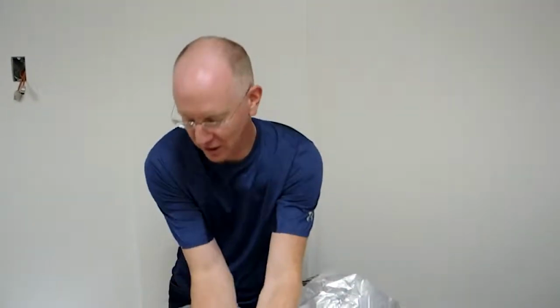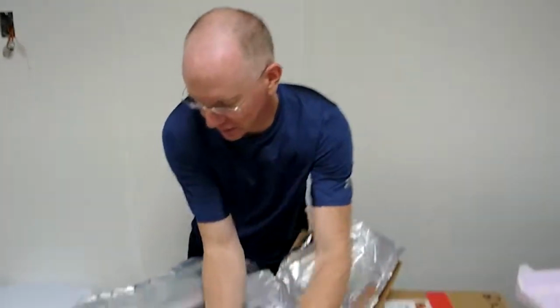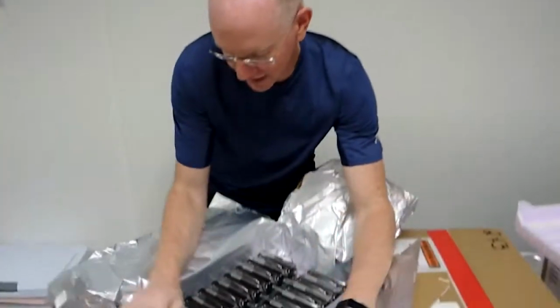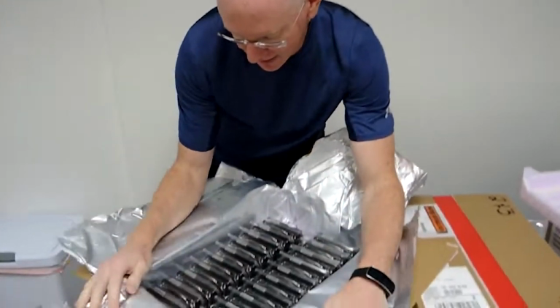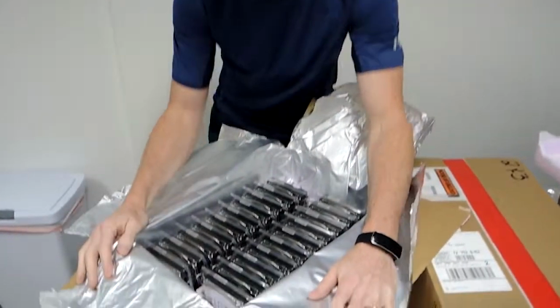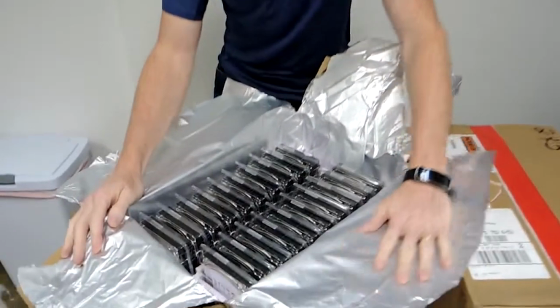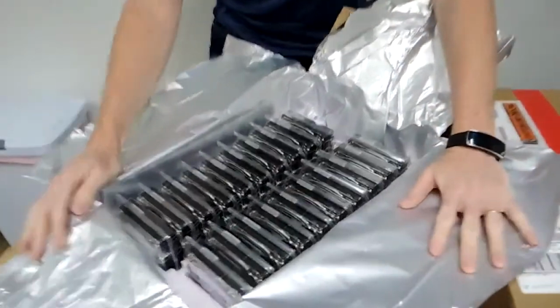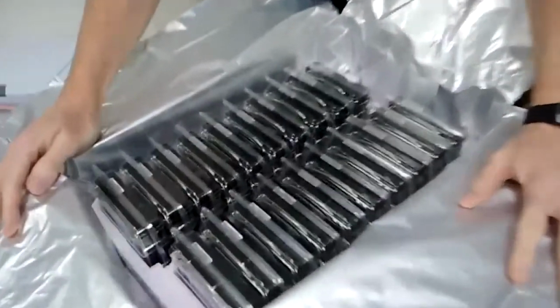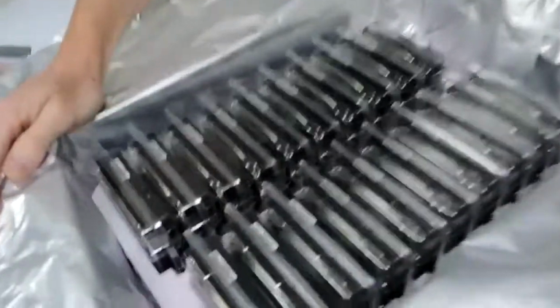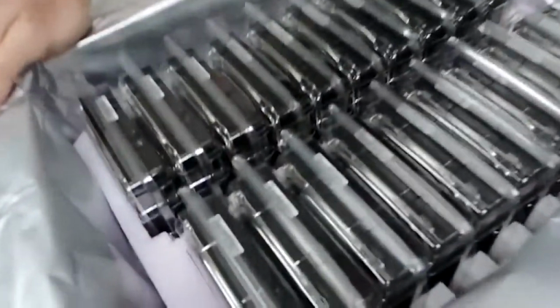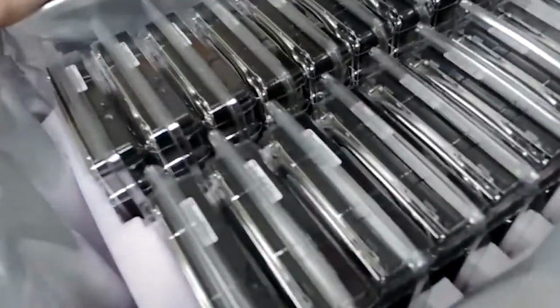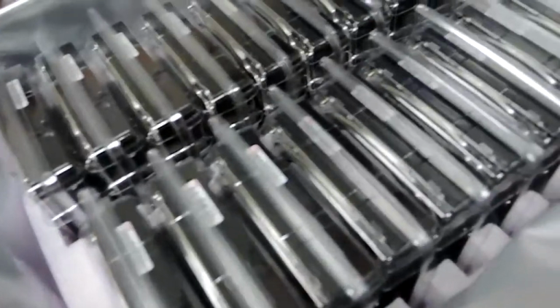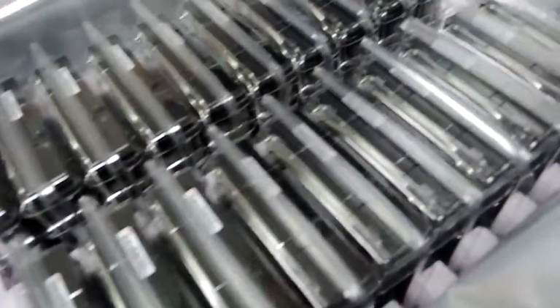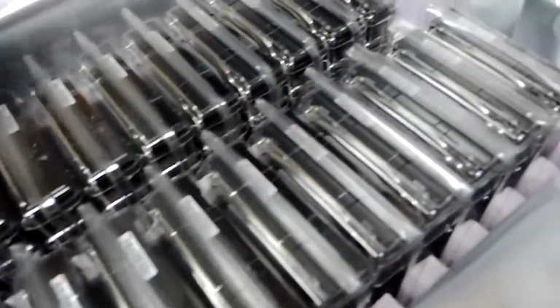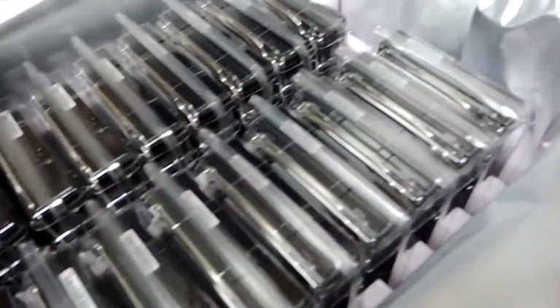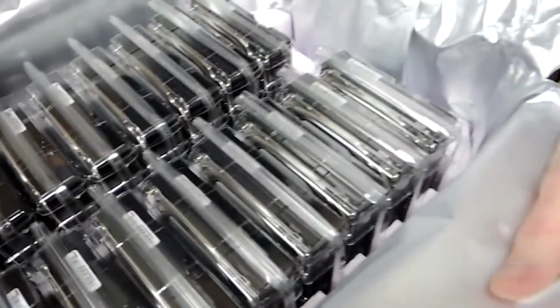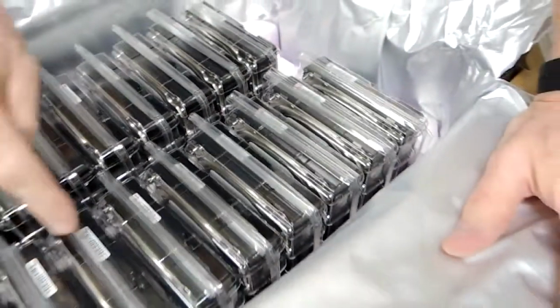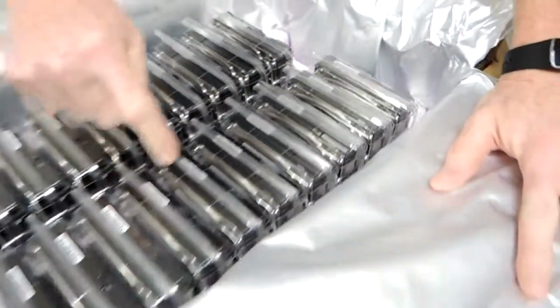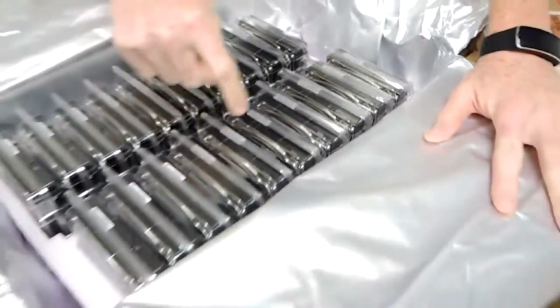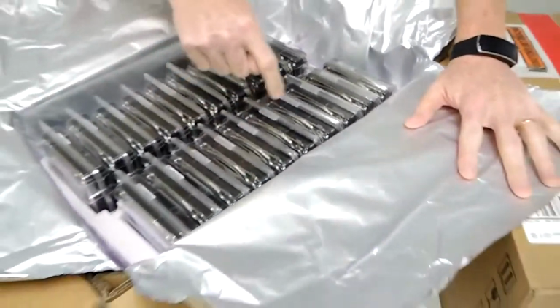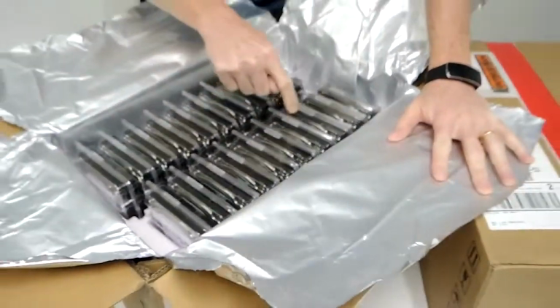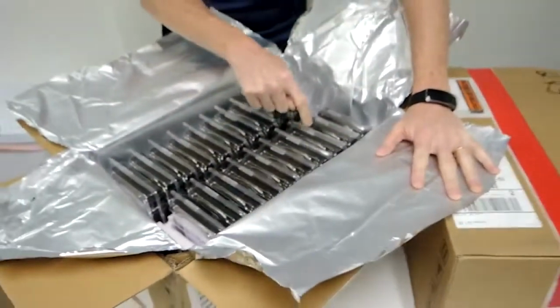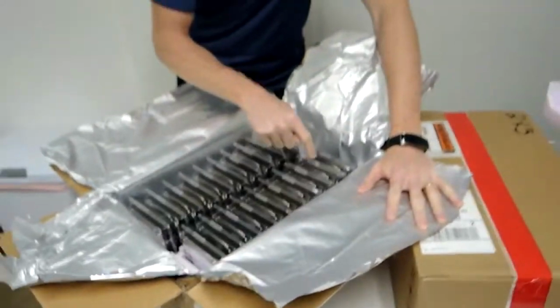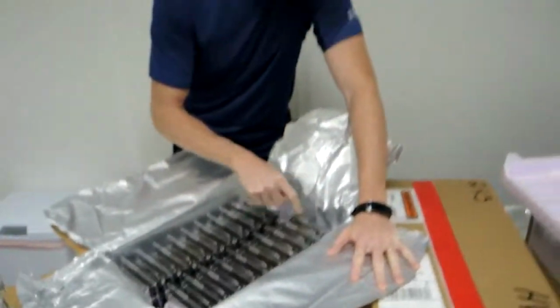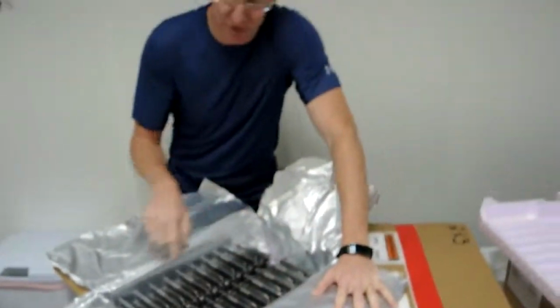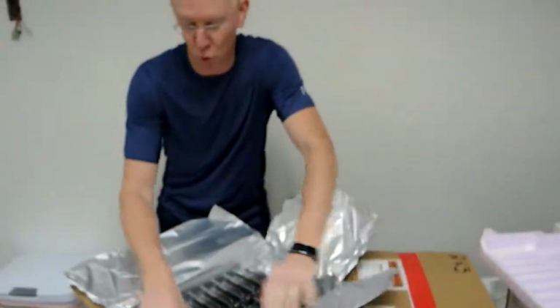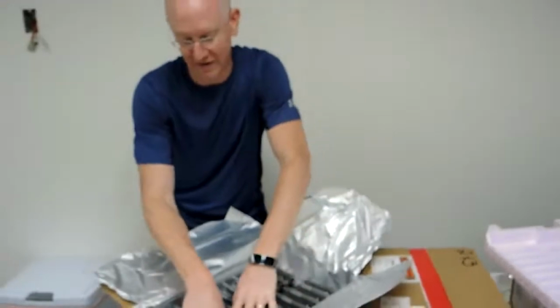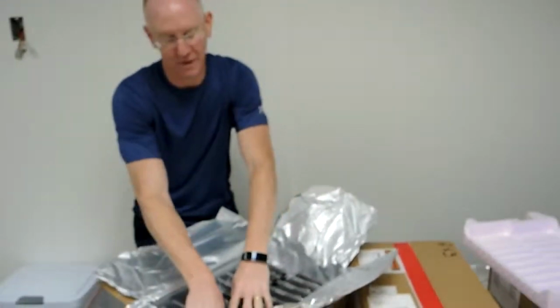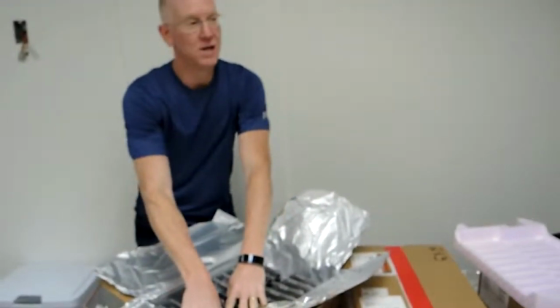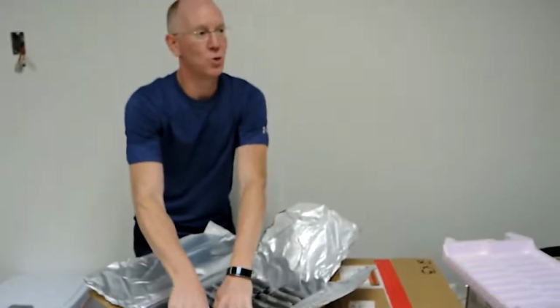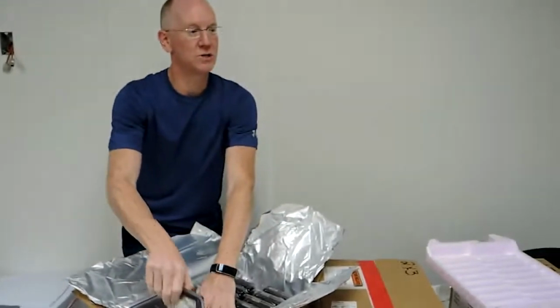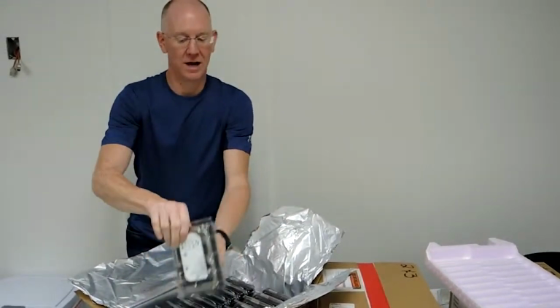So here's what it looks like. That is a big, sweet batch of storage. One, two, three, four, five, six, seven, eight, nine, ten — so there's 20 of them, 20 drives.